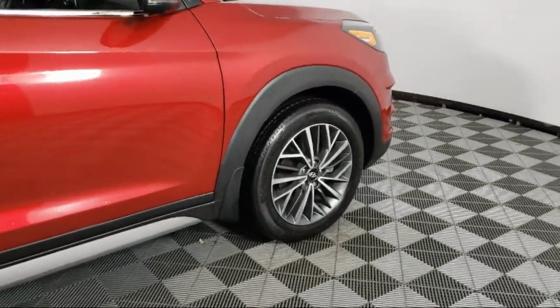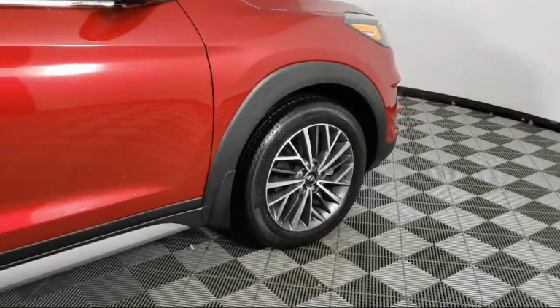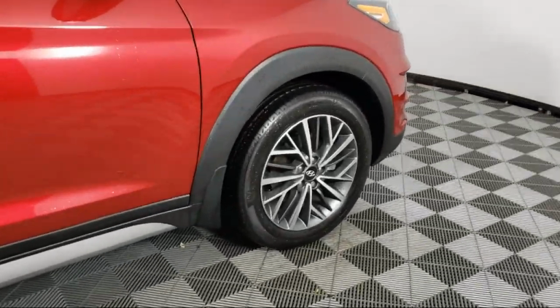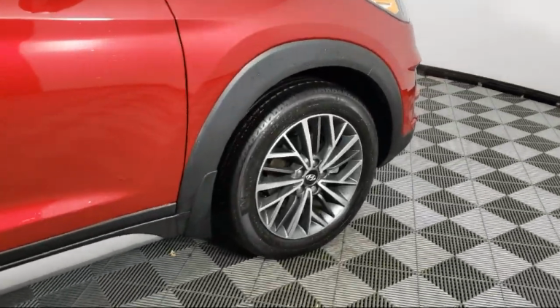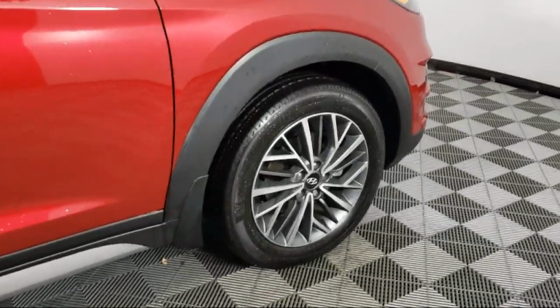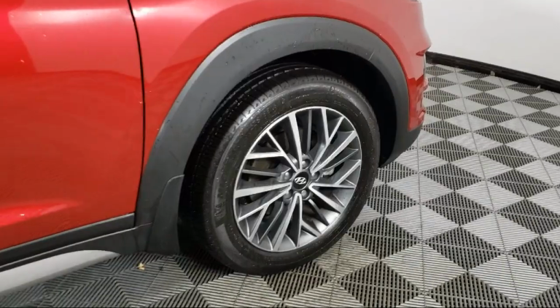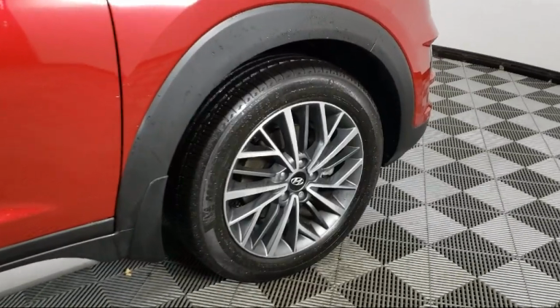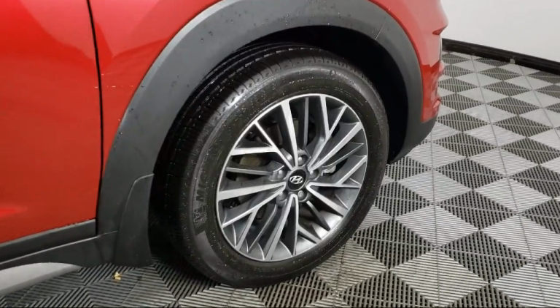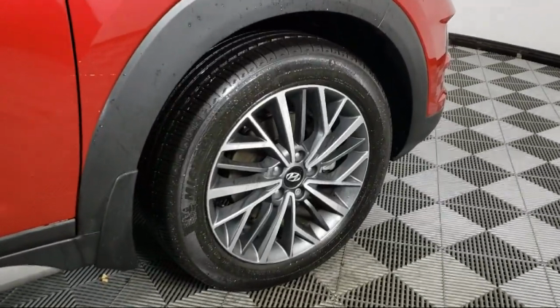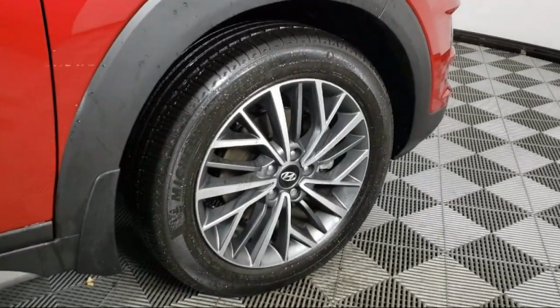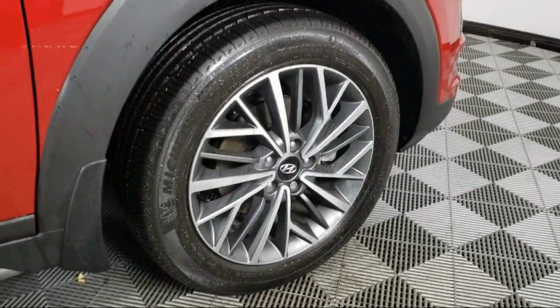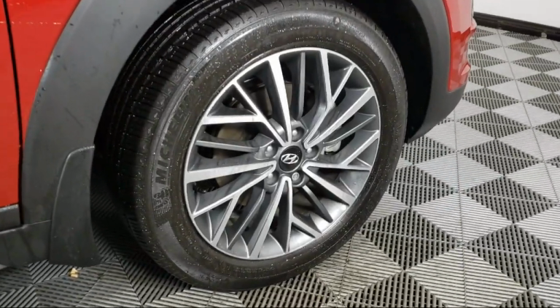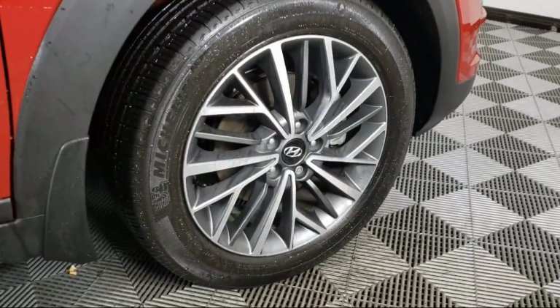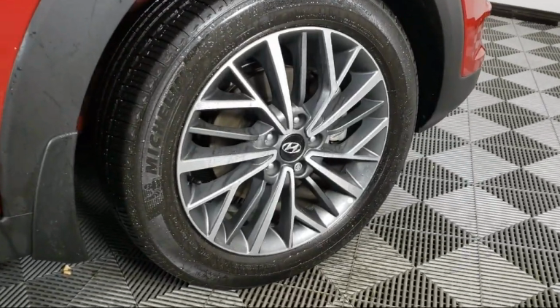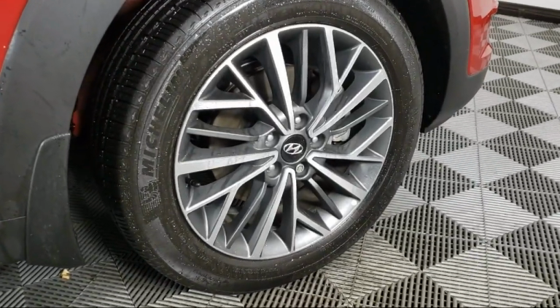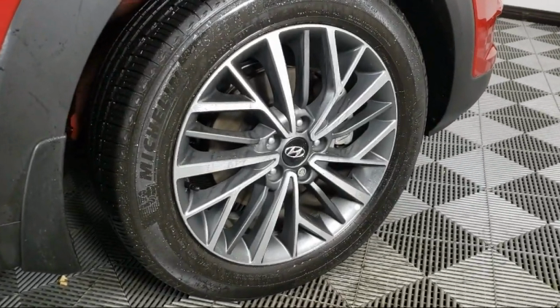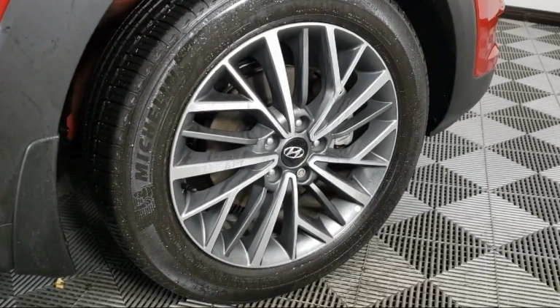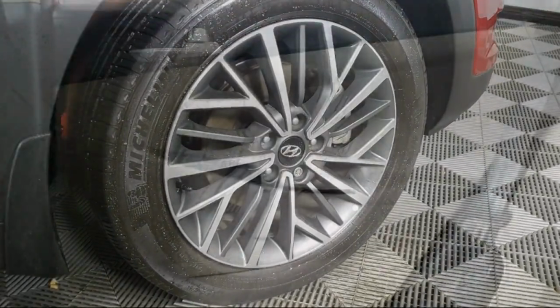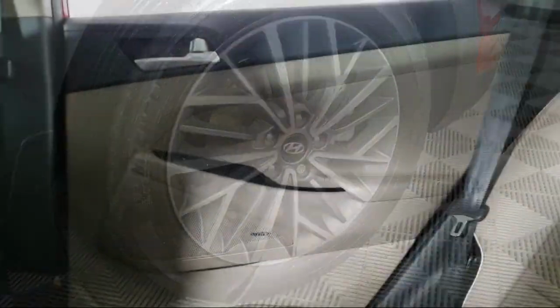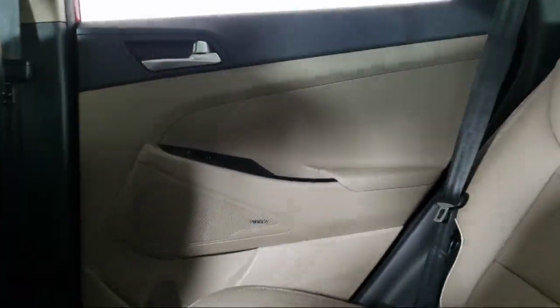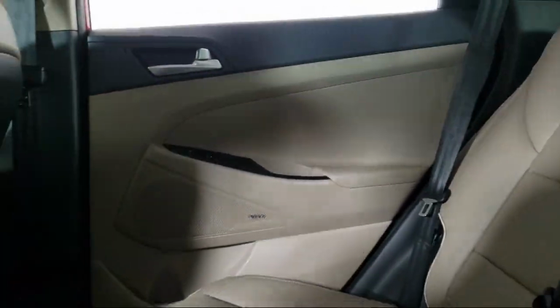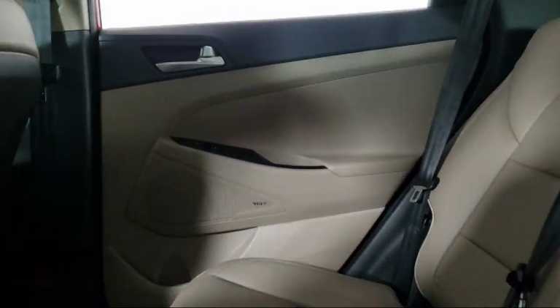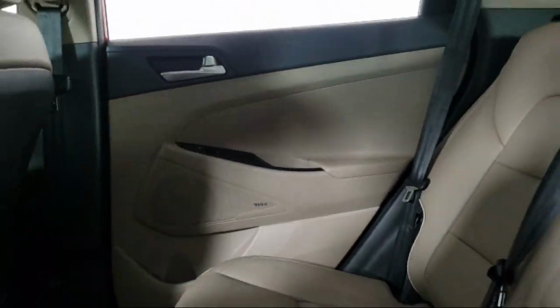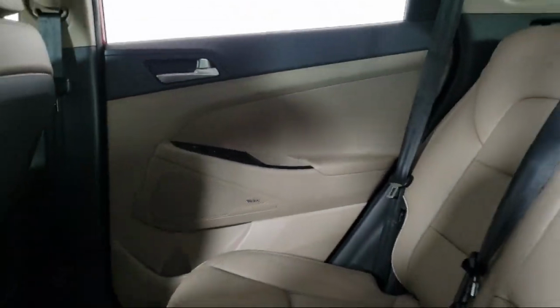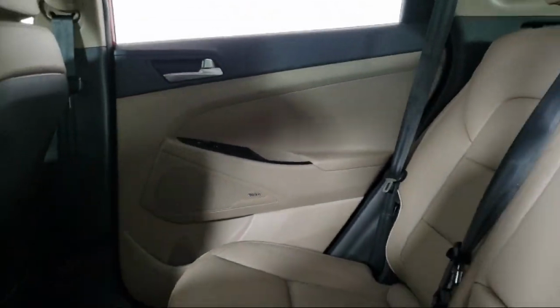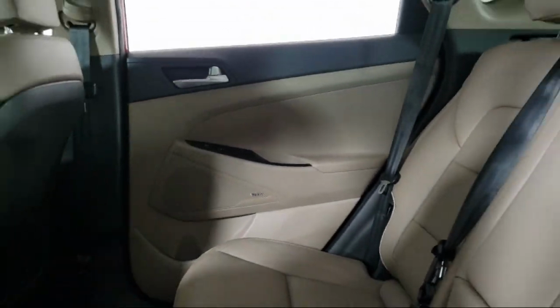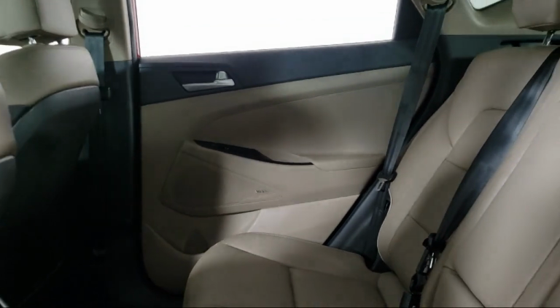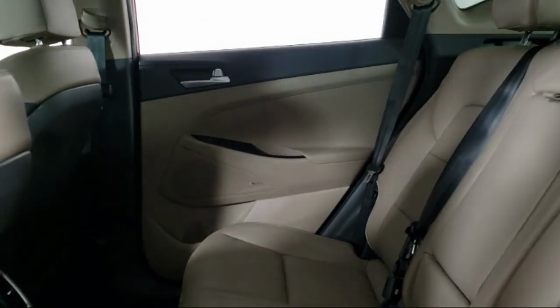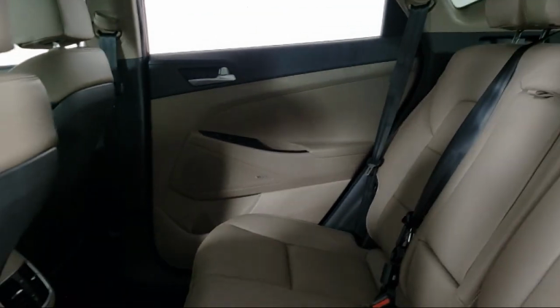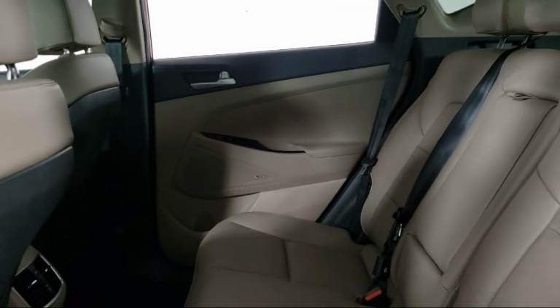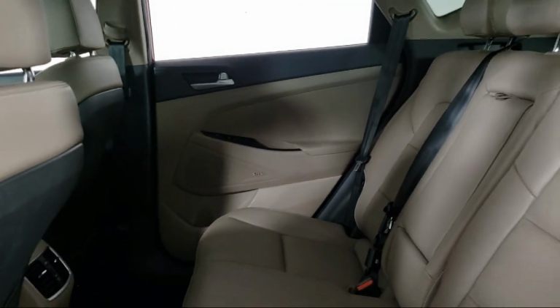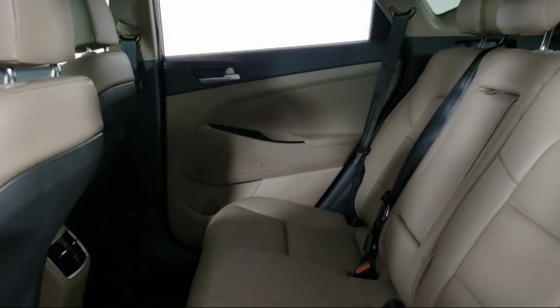It also features Blue Link Emergency Communication System, Ventilated Front Seats, Heated Rear Seats, and has less than 15,000 miles on the odometer.